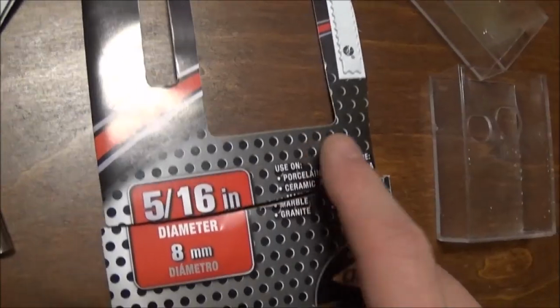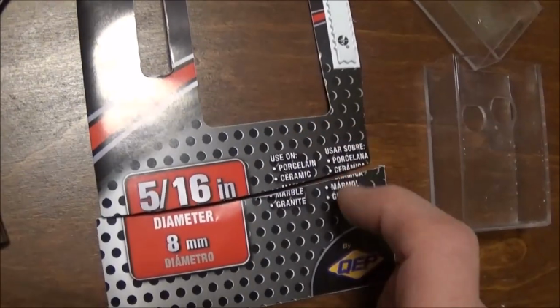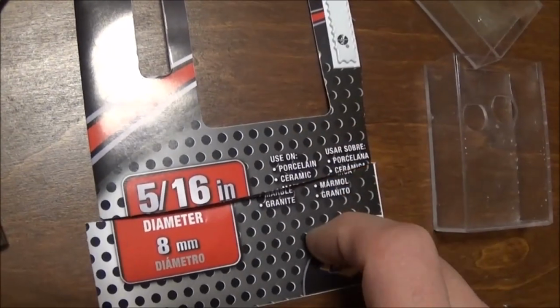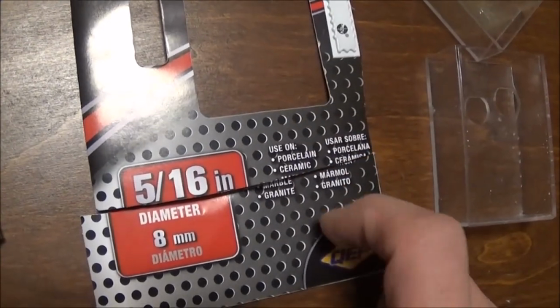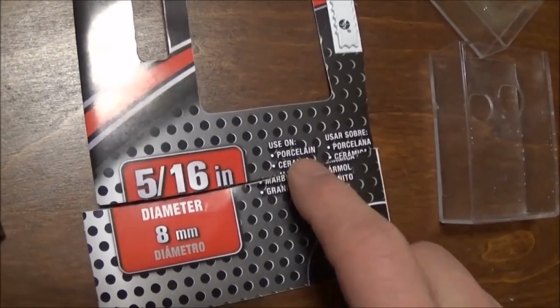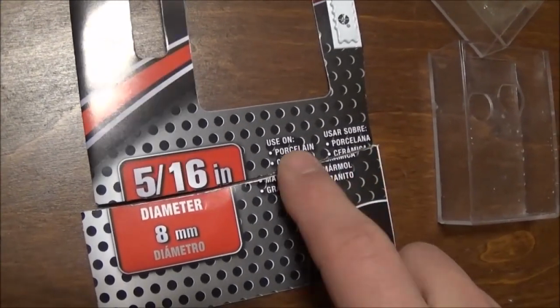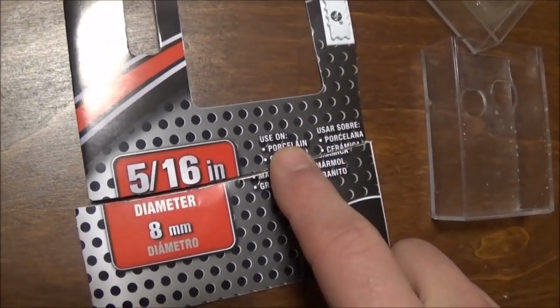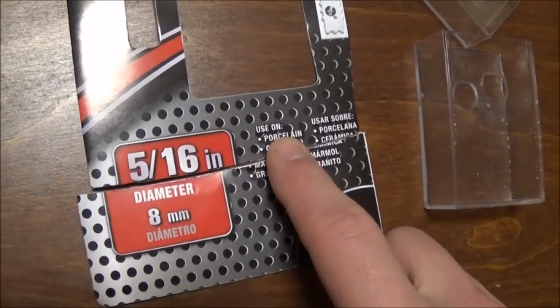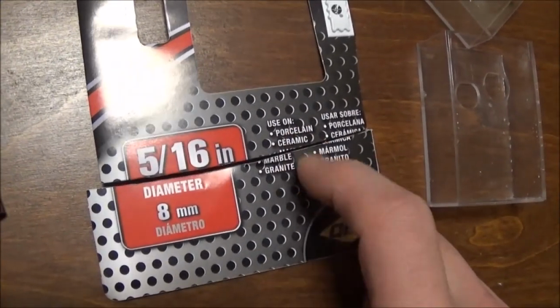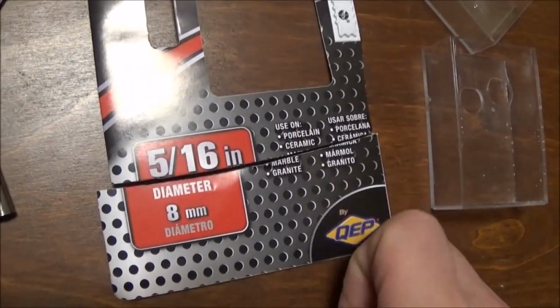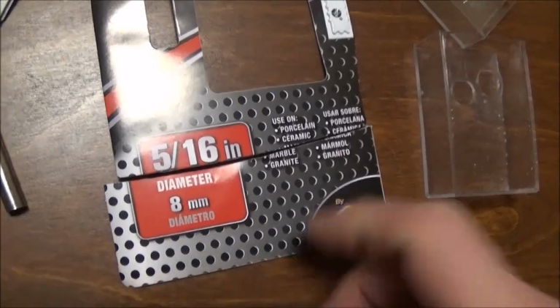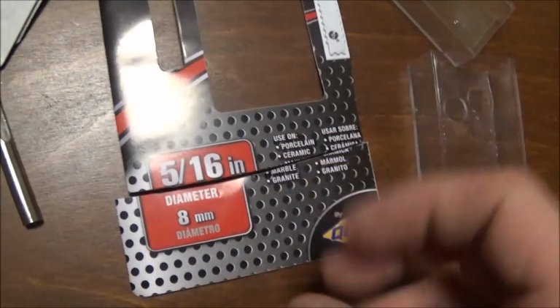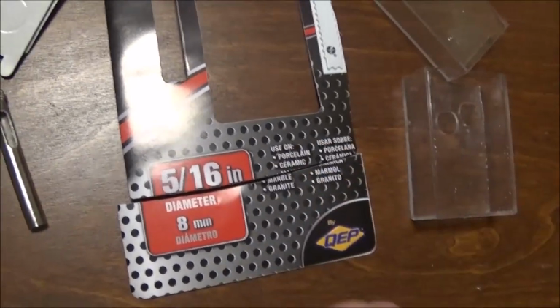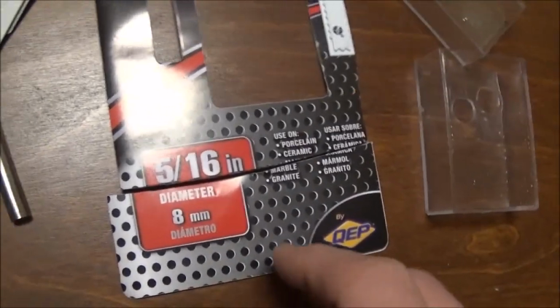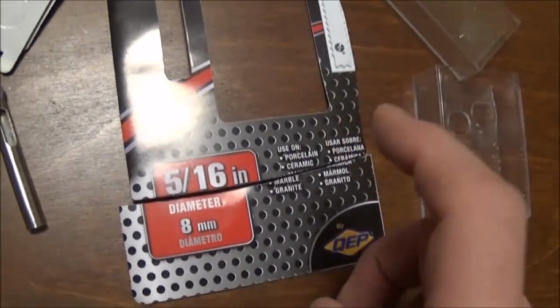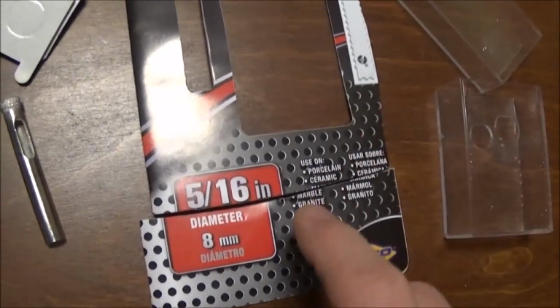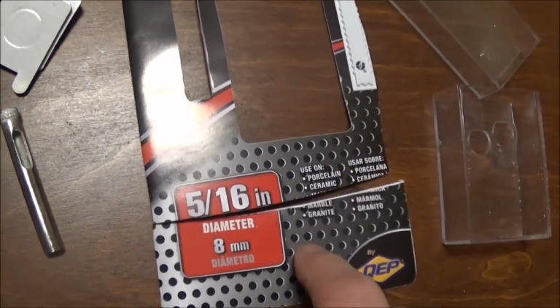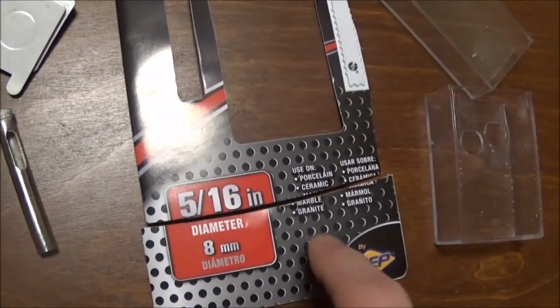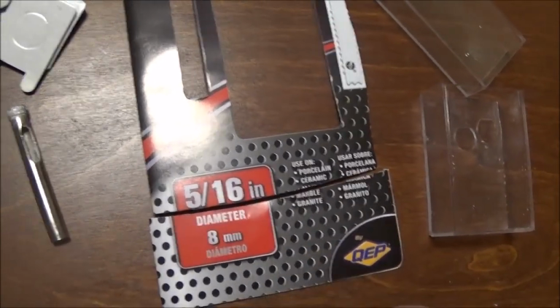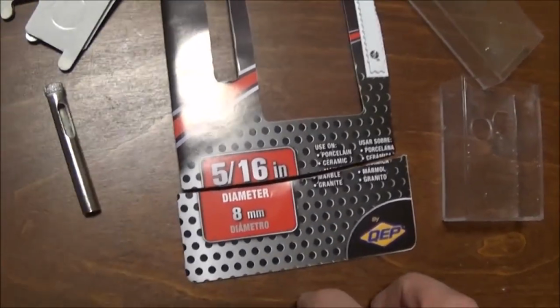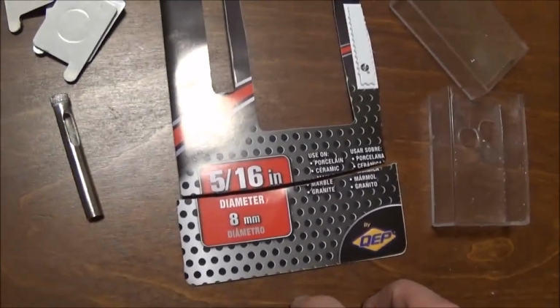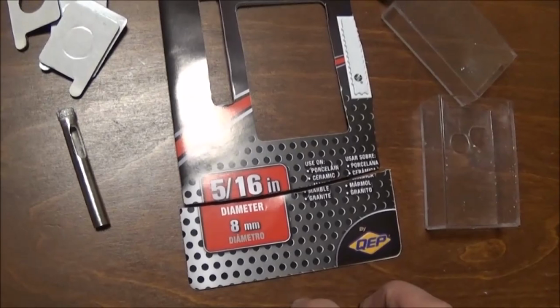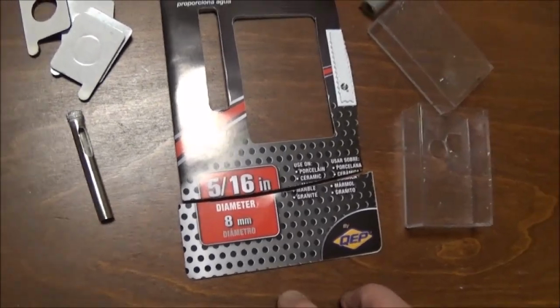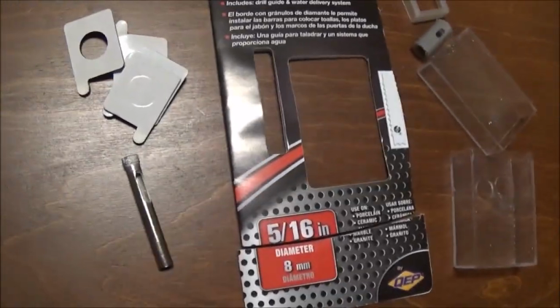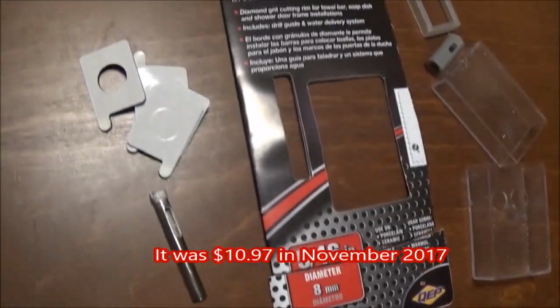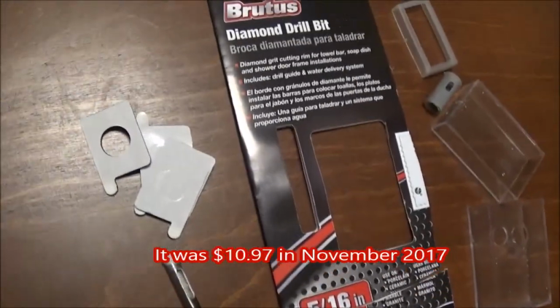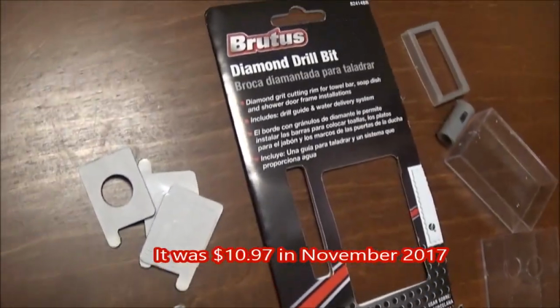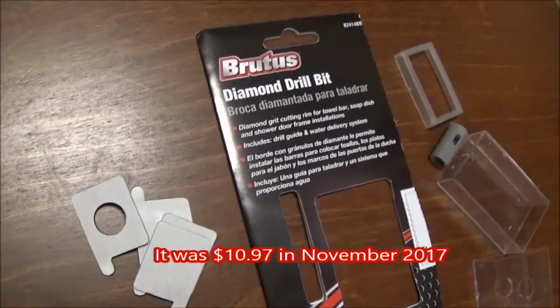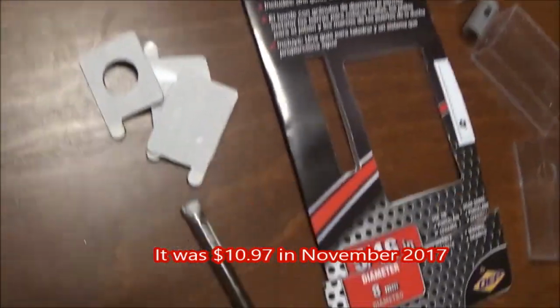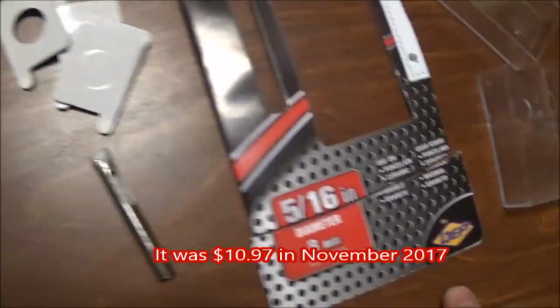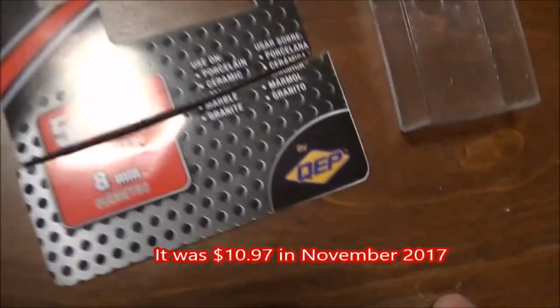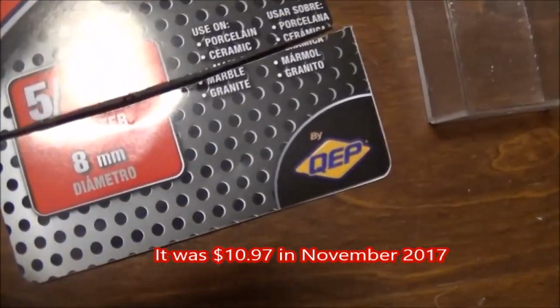It was very hard to find a bit that said it was good for porcelain. A lot of stuff was ceramic only, so I found this at Menards. Lowe's did not have anything. I did not check Home Depot, but I figure Home Depot would probably have it, since it's made by QEP.